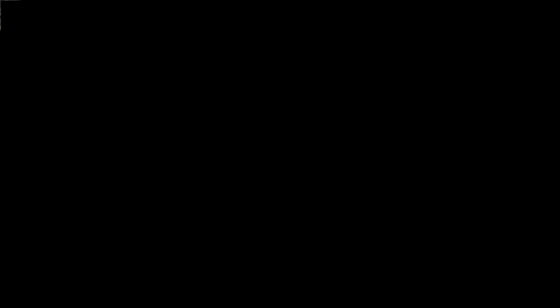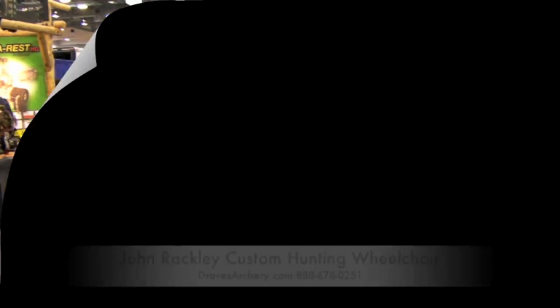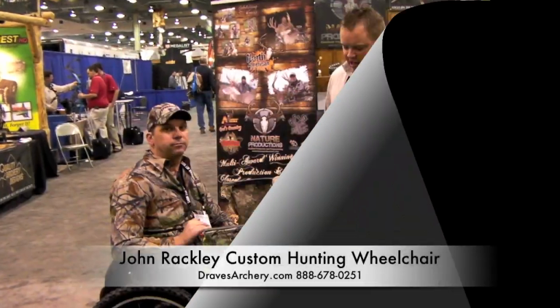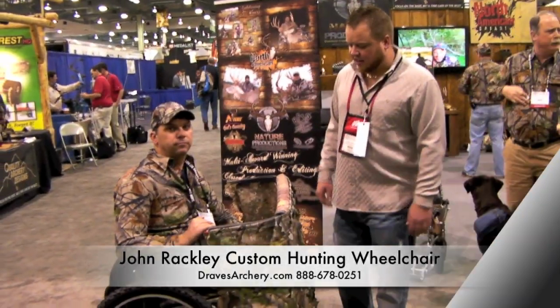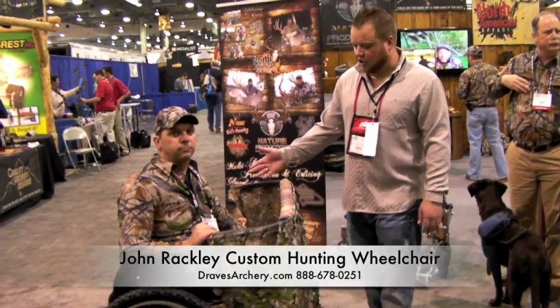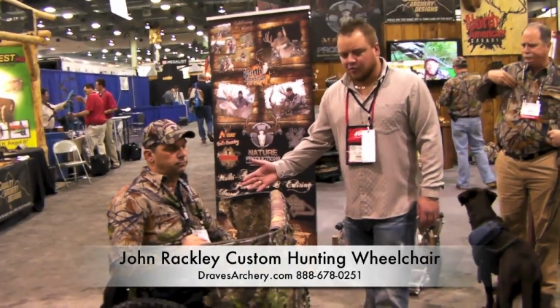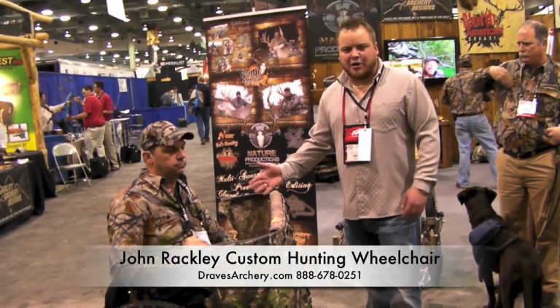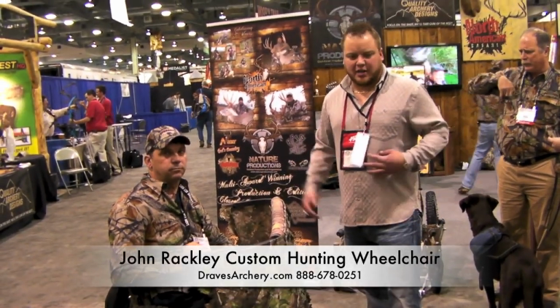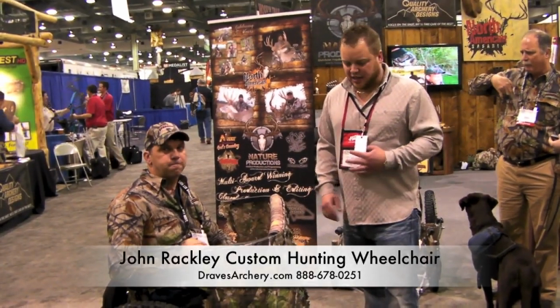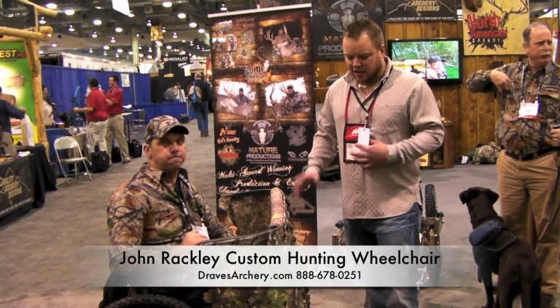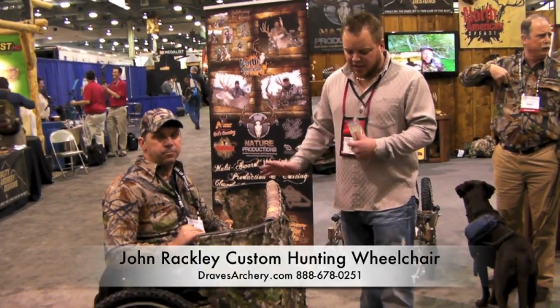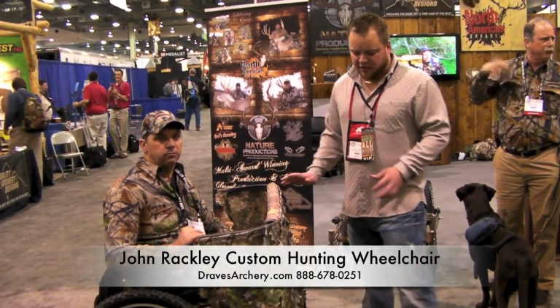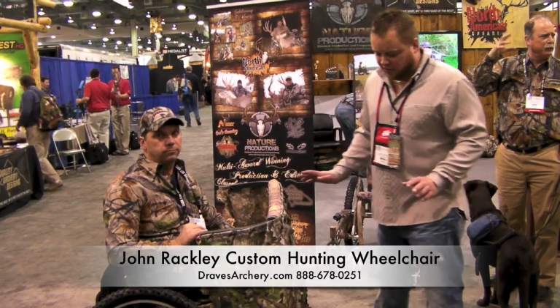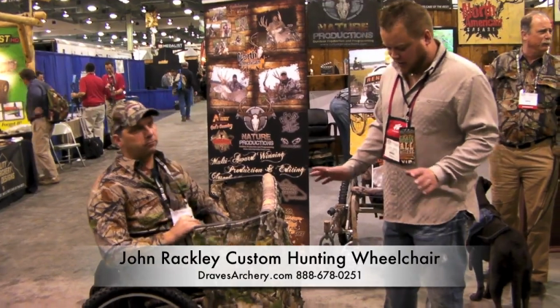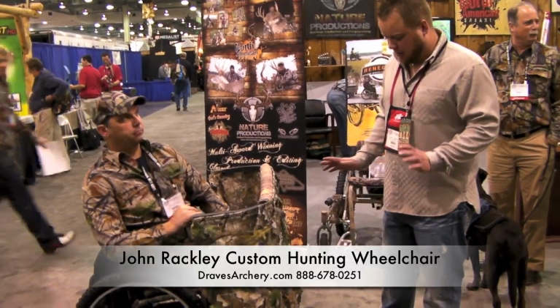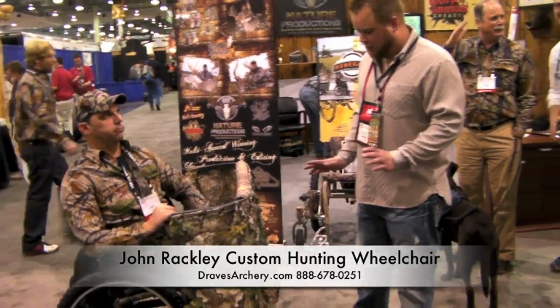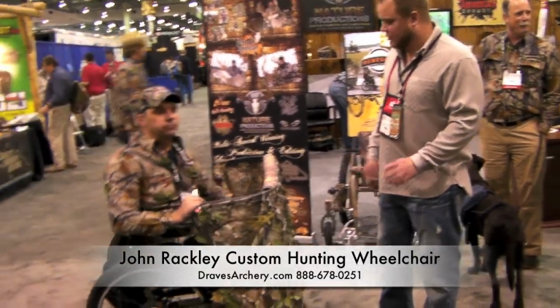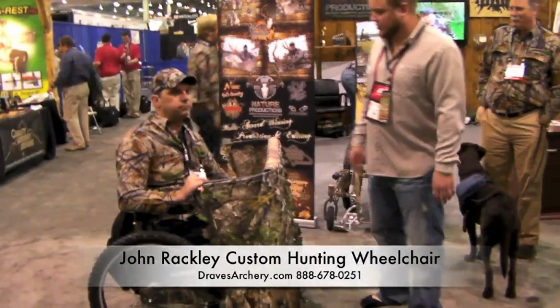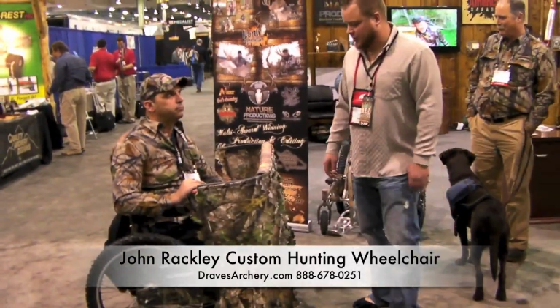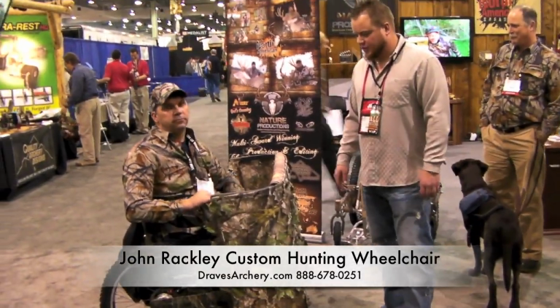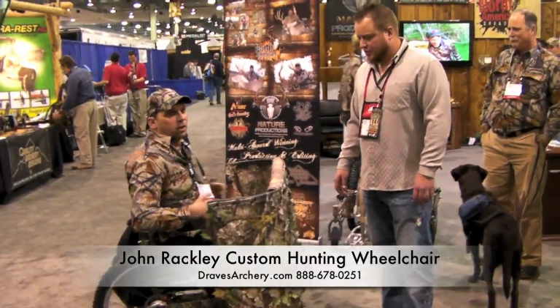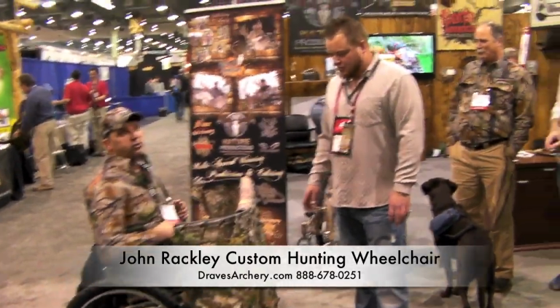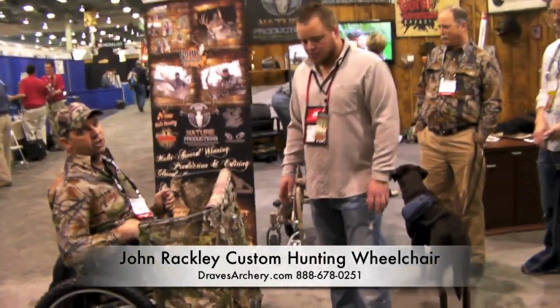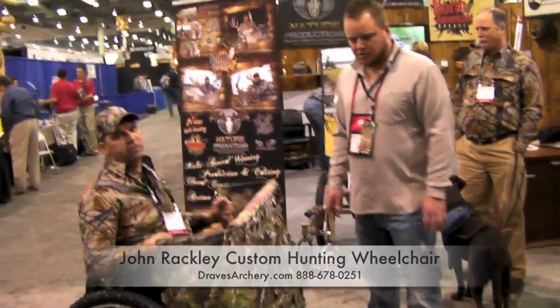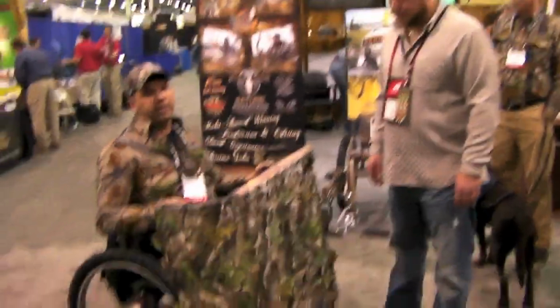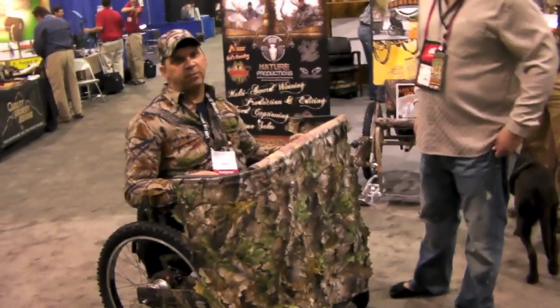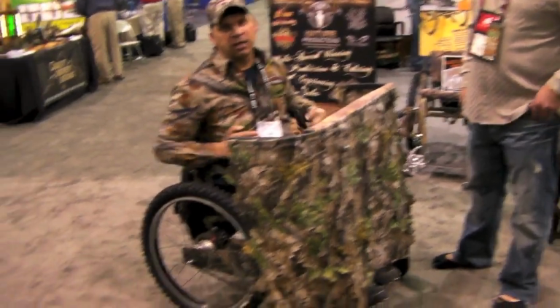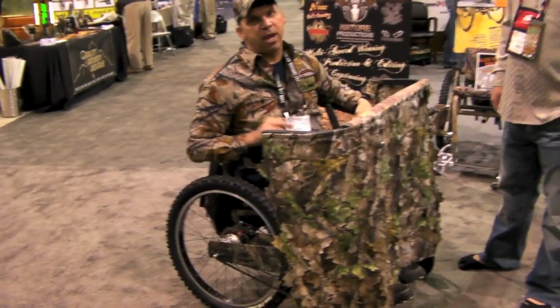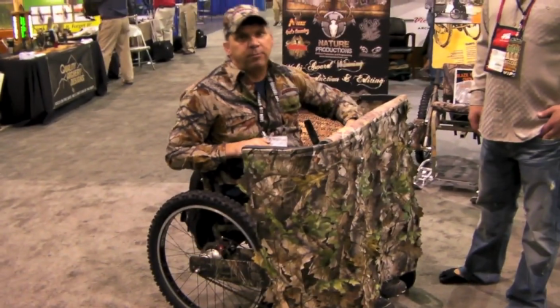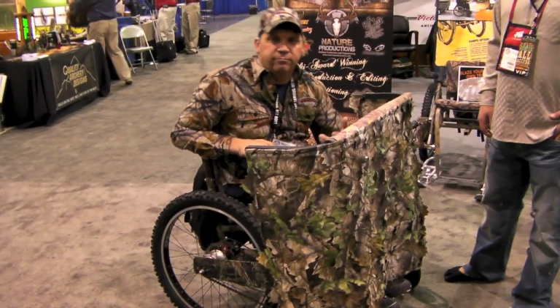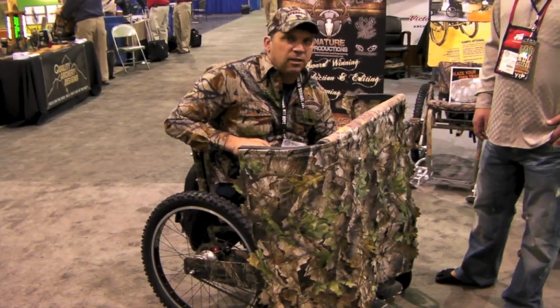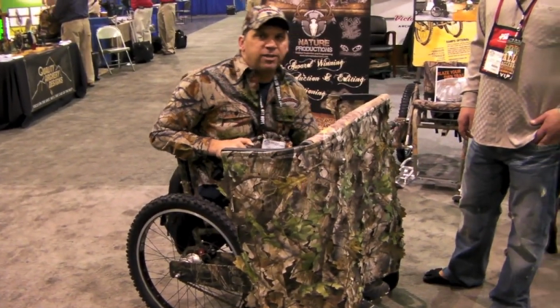At the ATA show with John Rackley, he's the designer of this great machine here. Why don't you explain it to us? This chair — I designed it because I live in Maine. I love hunting.